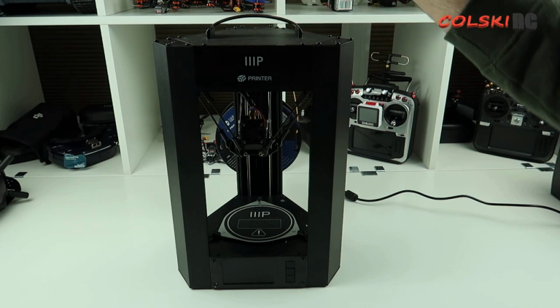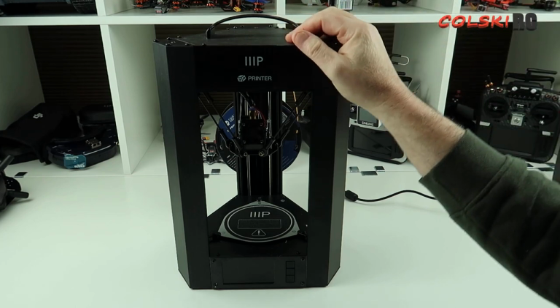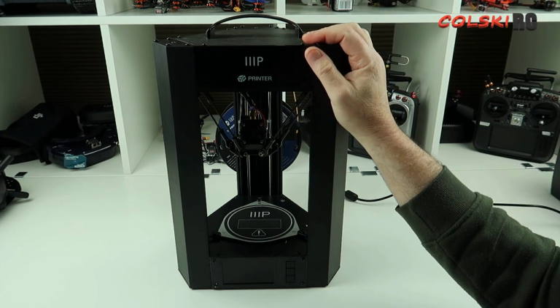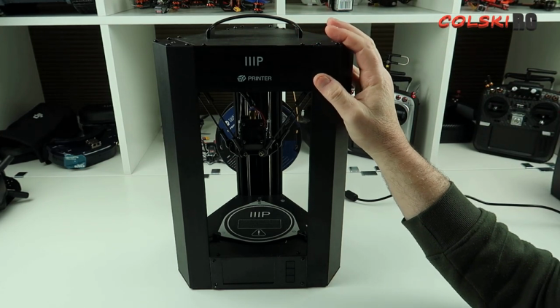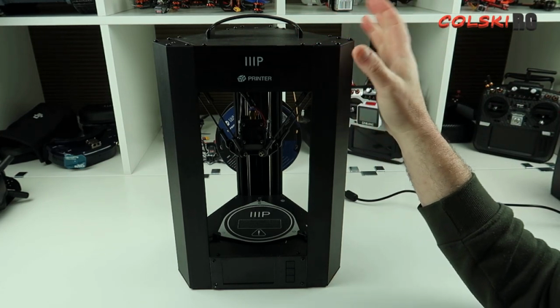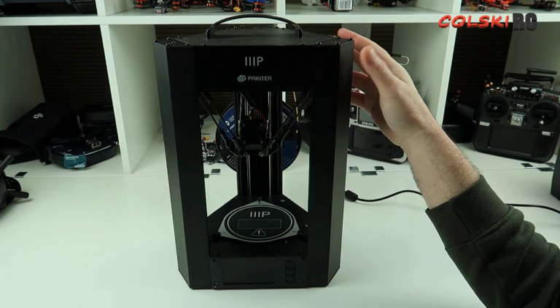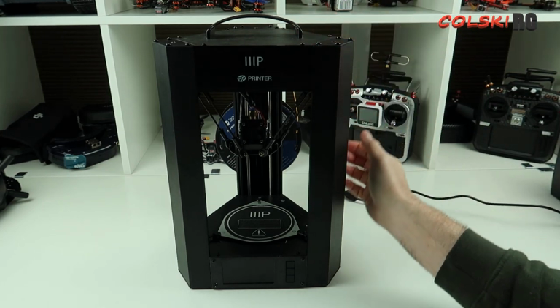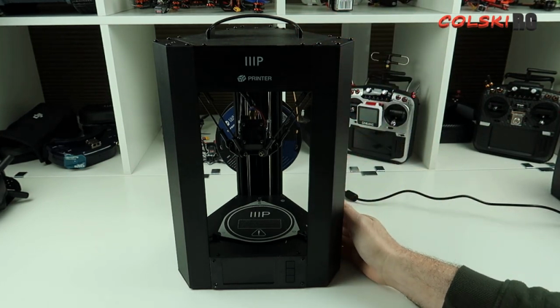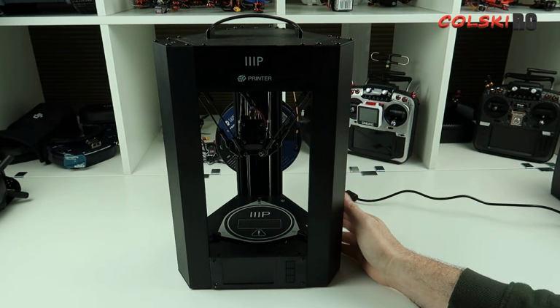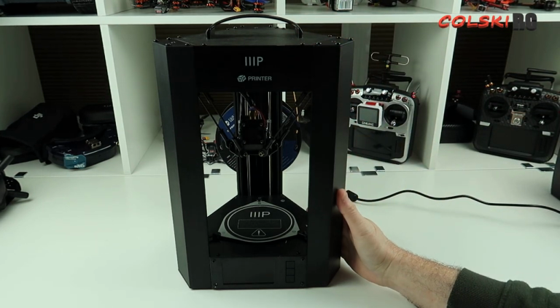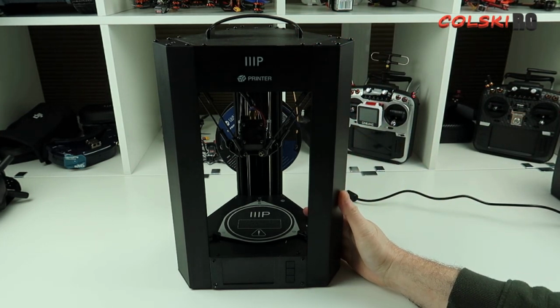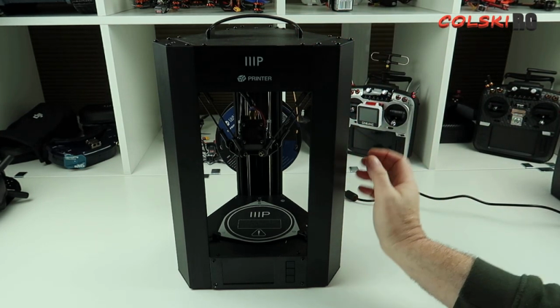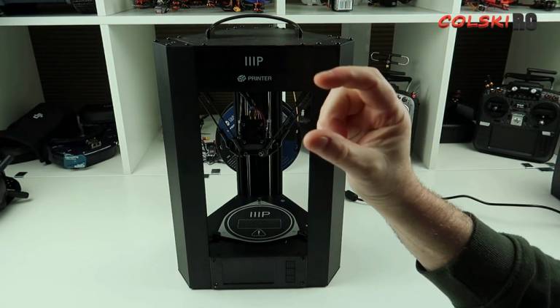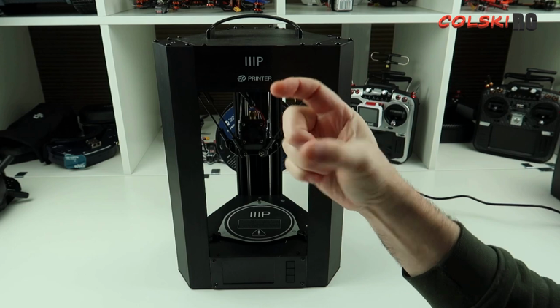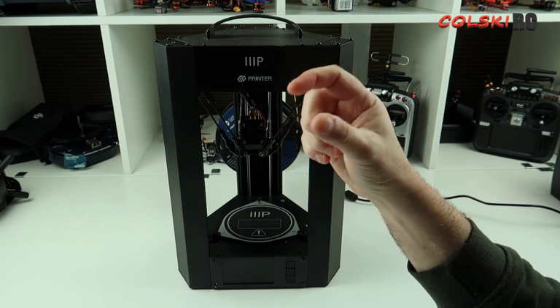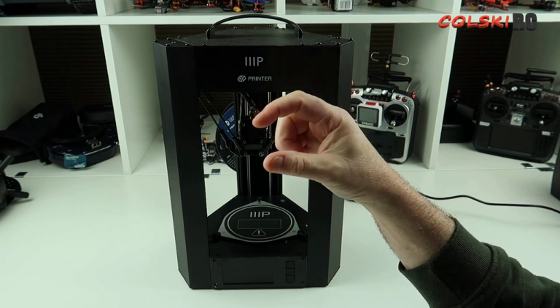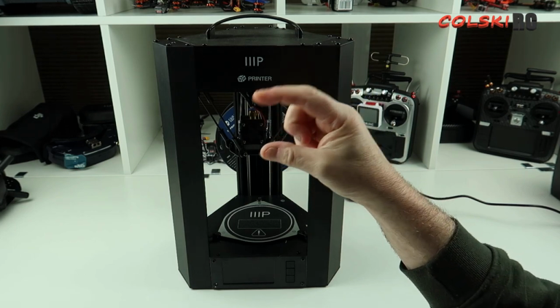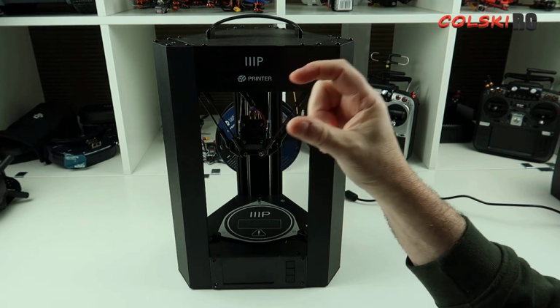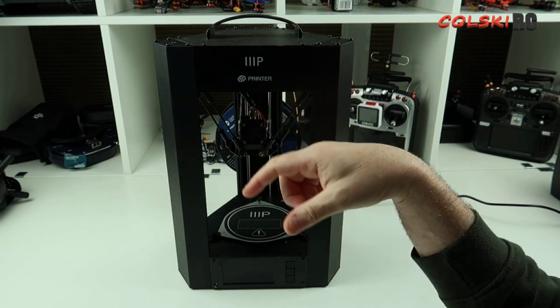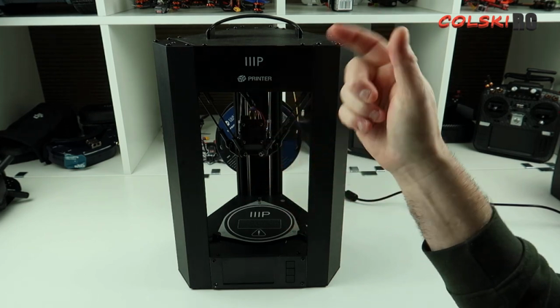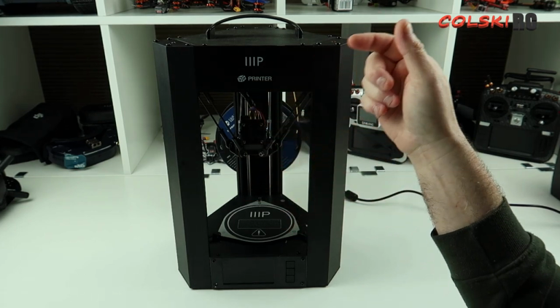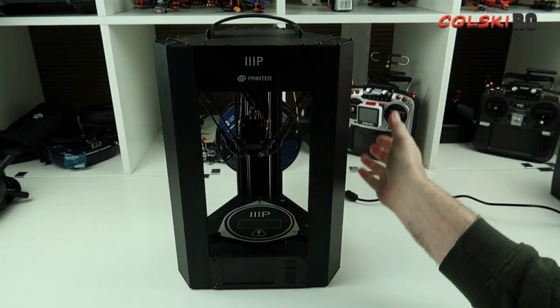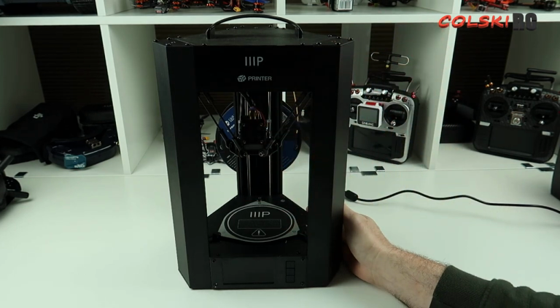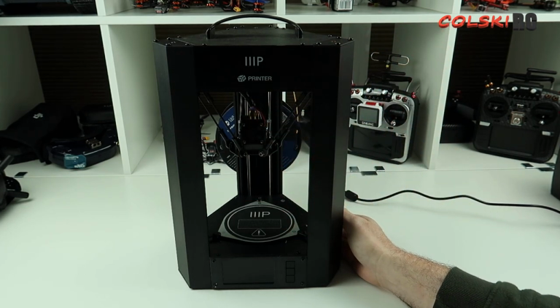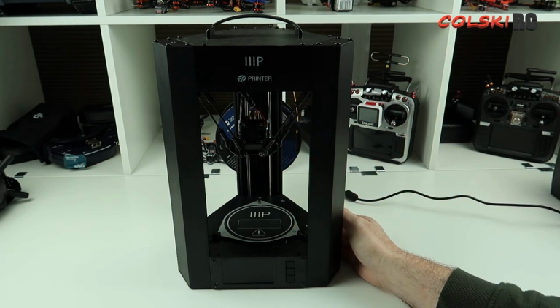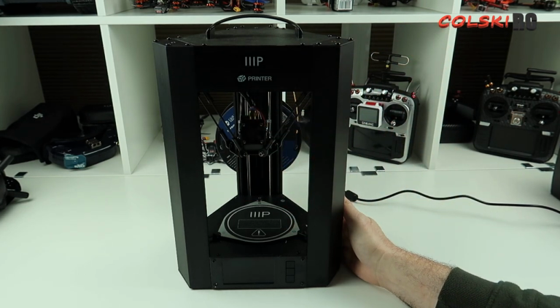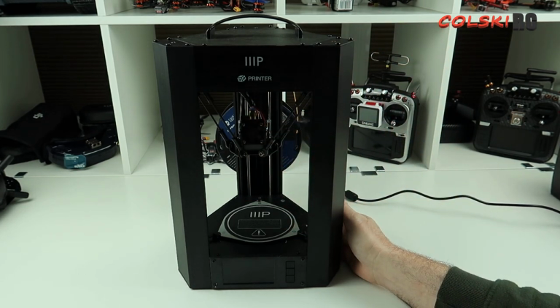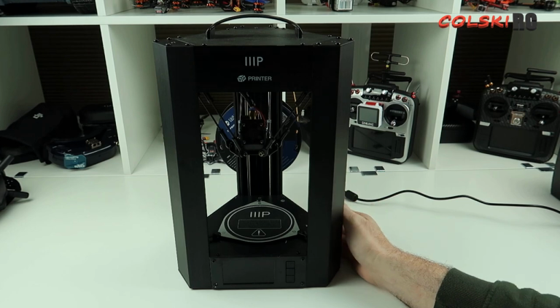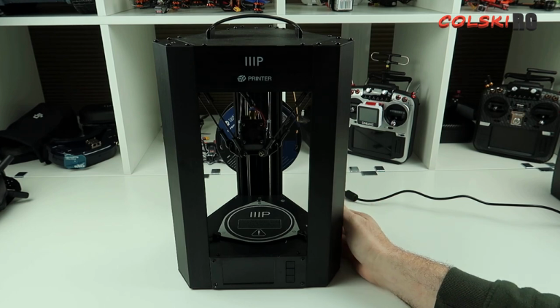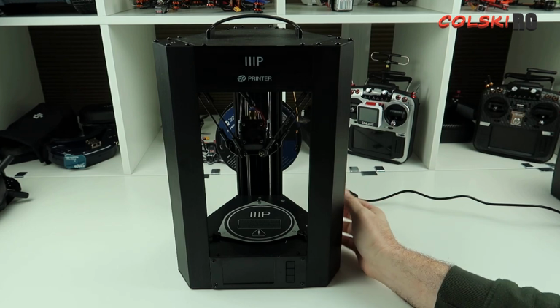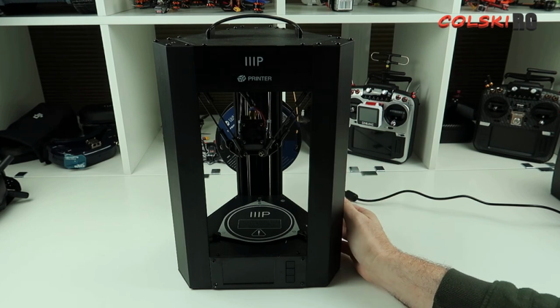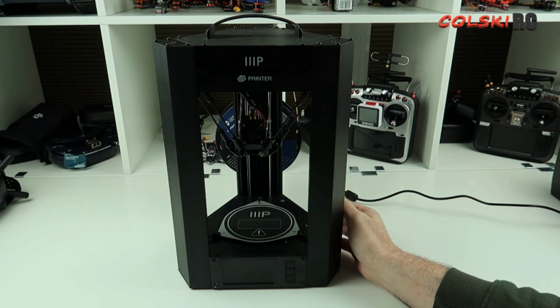I have printed PLA with it. I printed the test print — I think it's a little man — when I first got it to set it up. Printed fine.